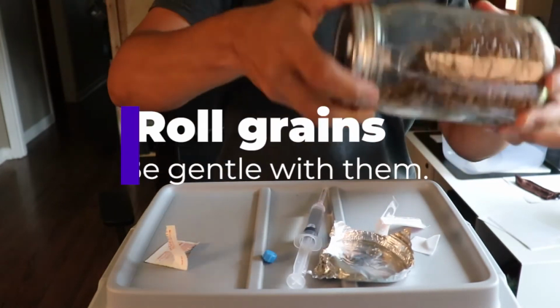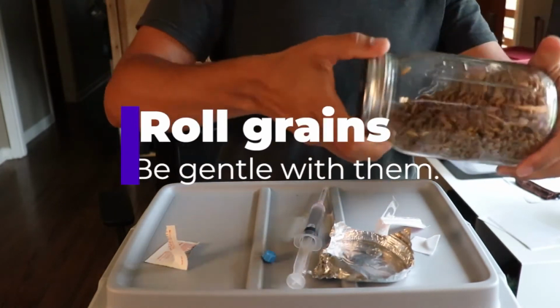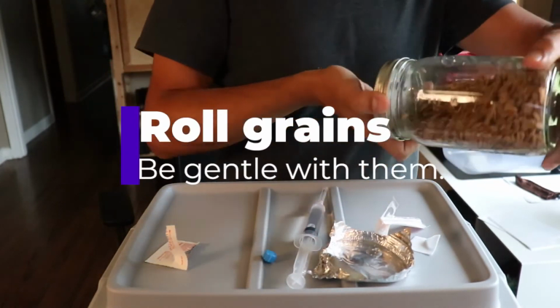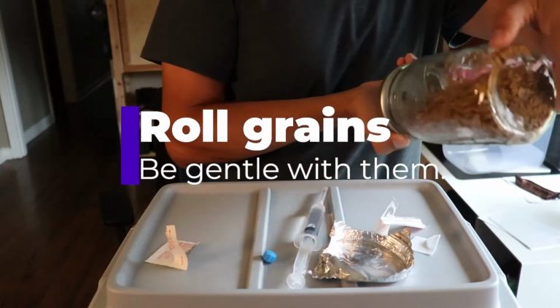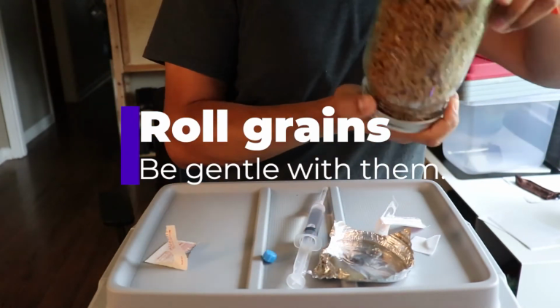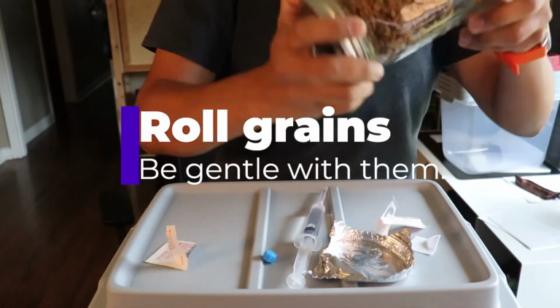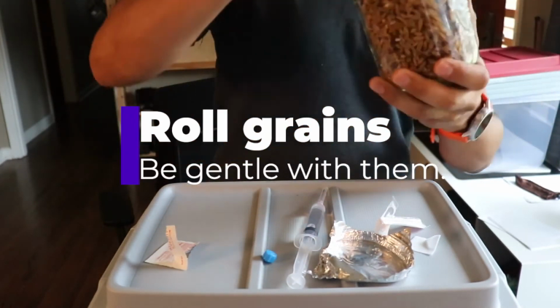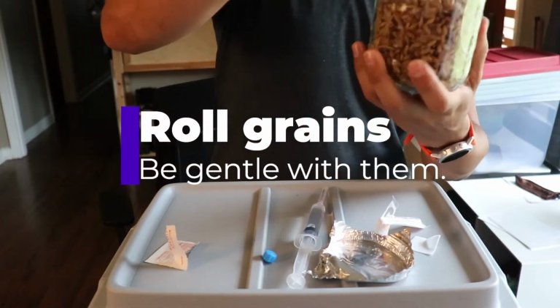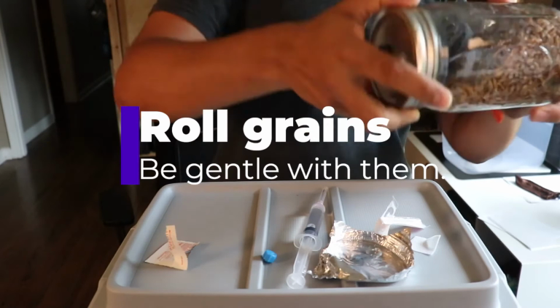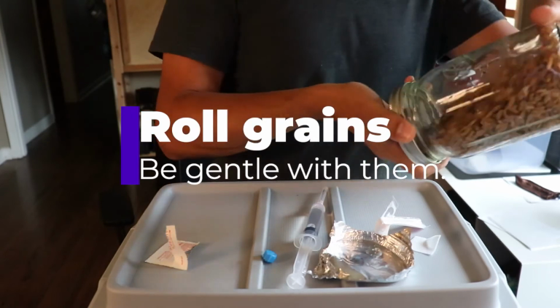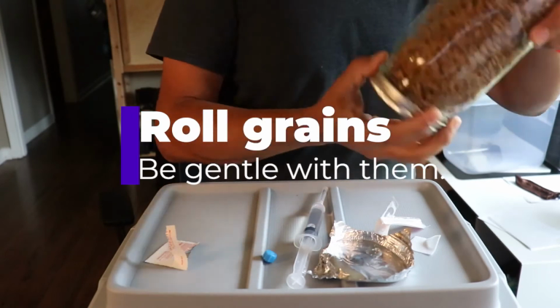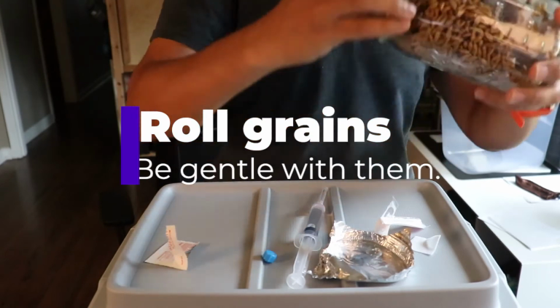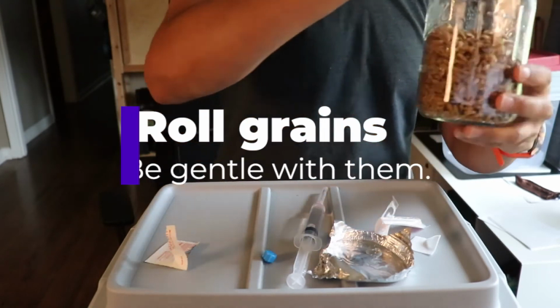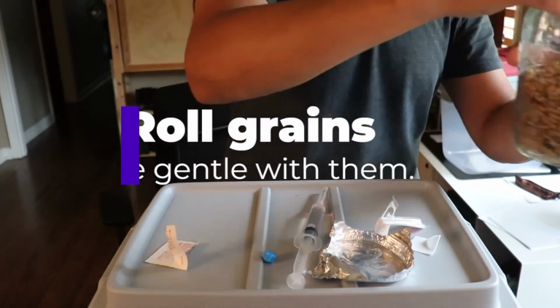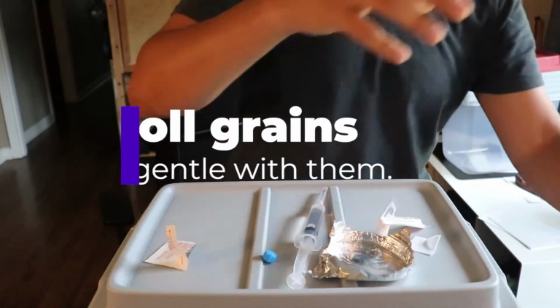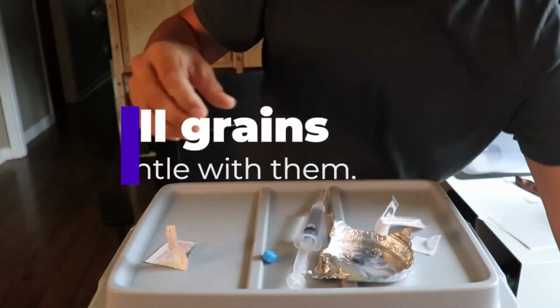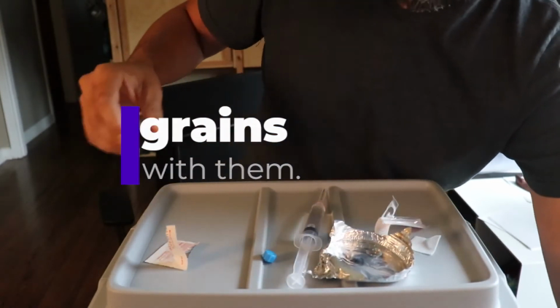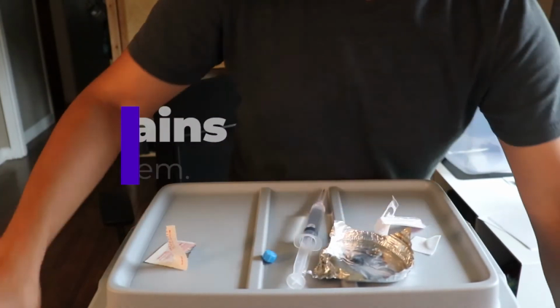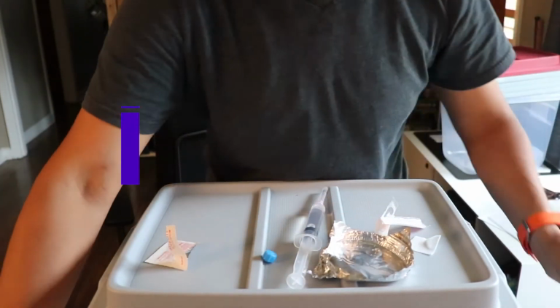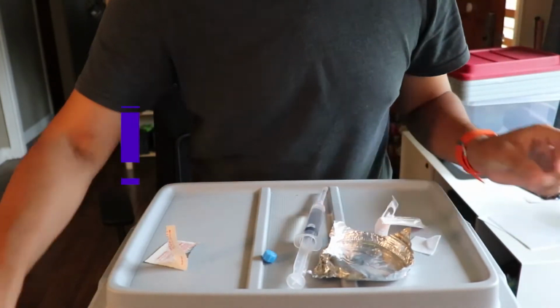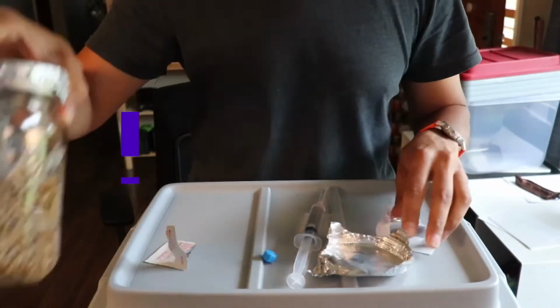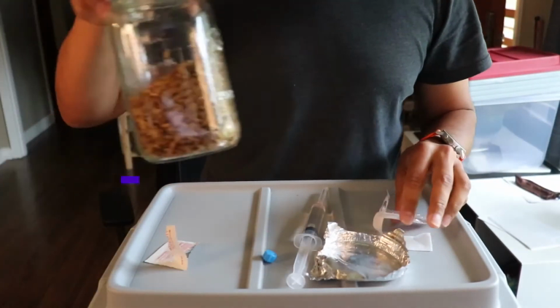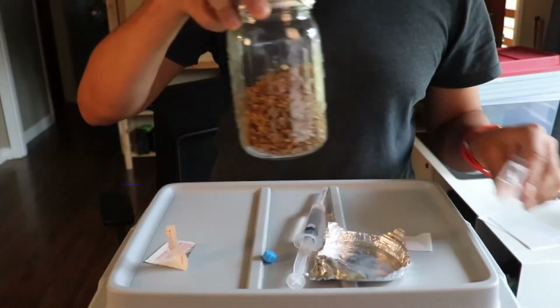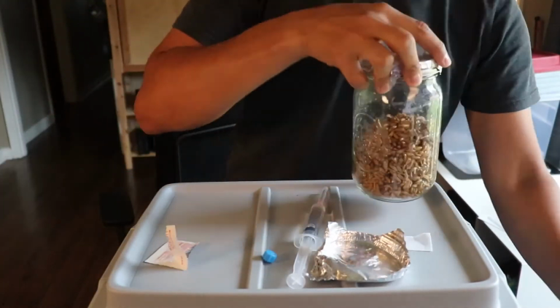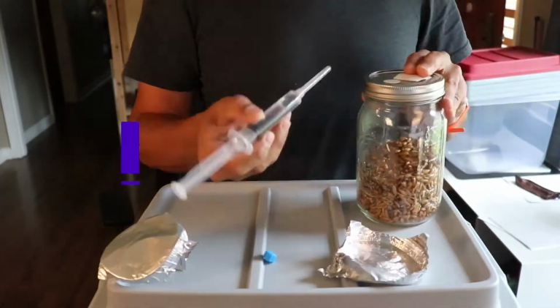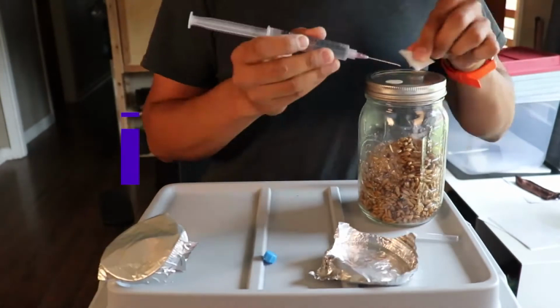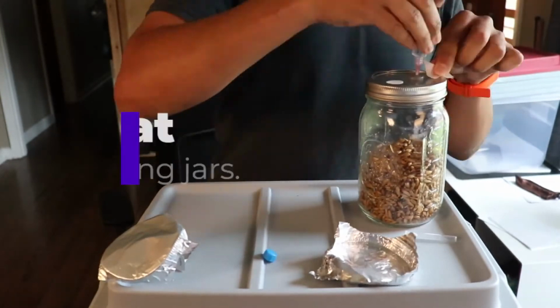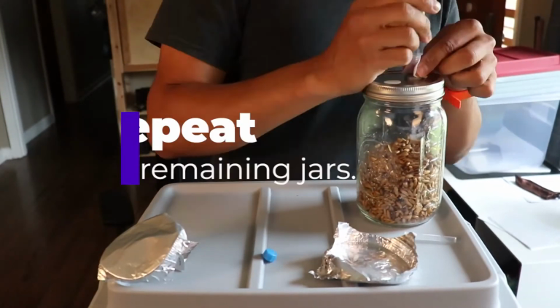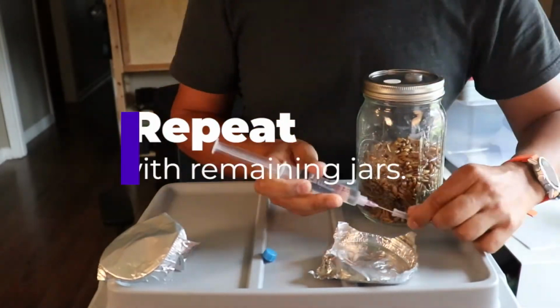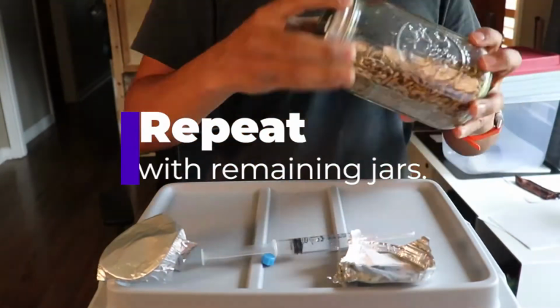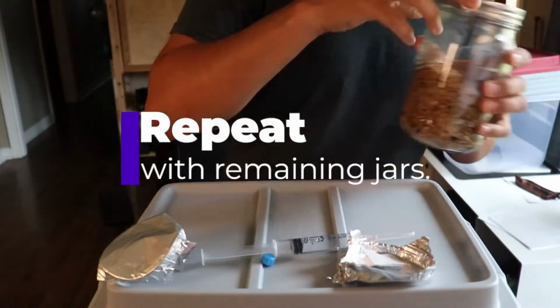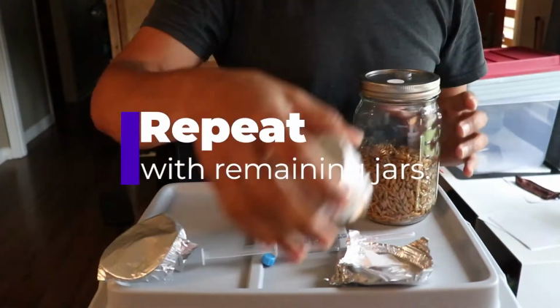Now roll the grains around, but be gentle with them. Now repeat the process with the remaining grain jars.